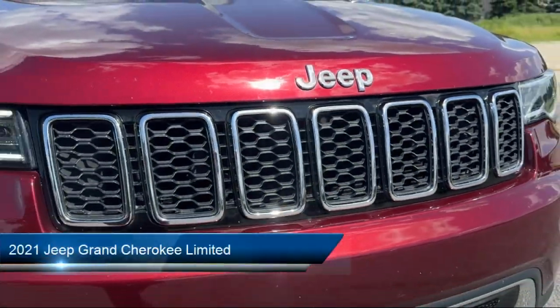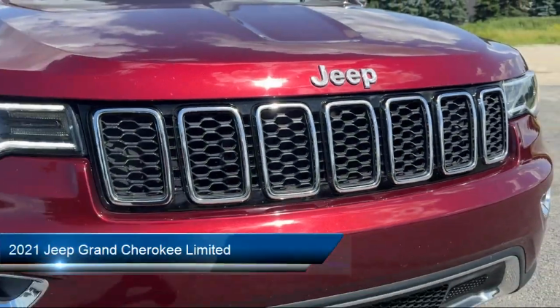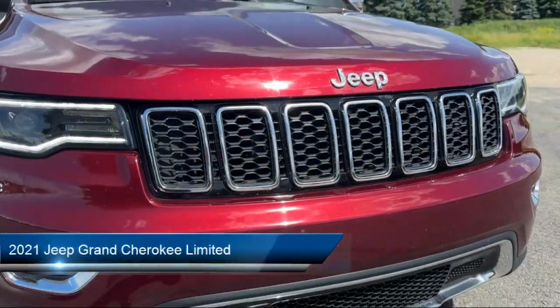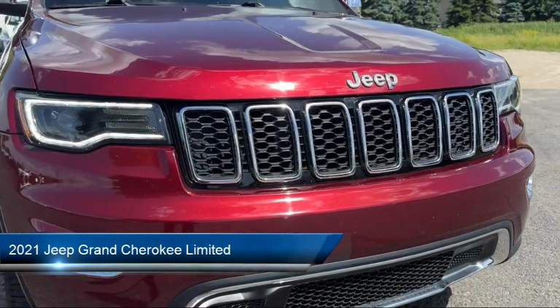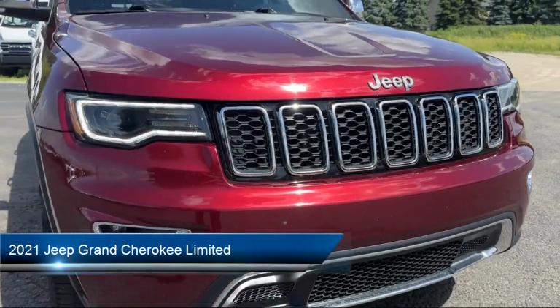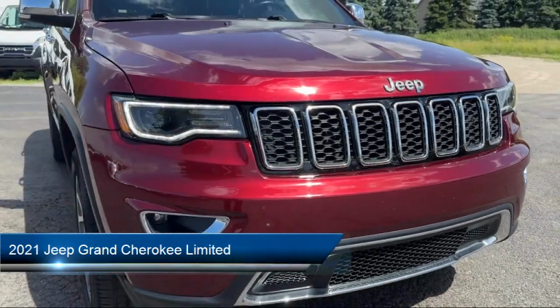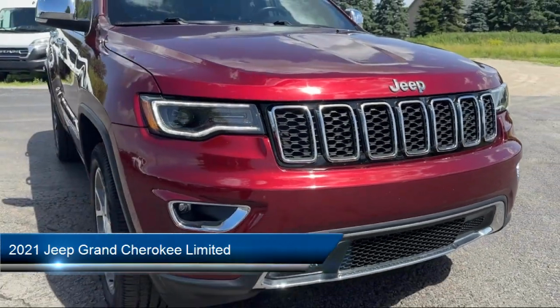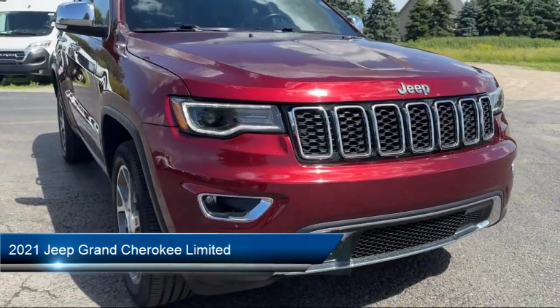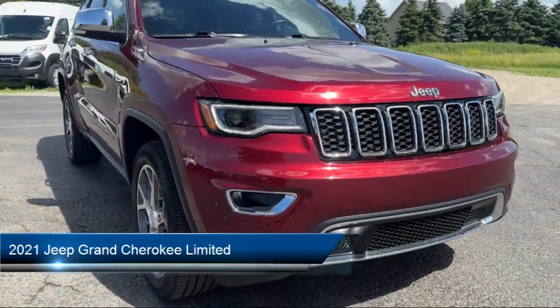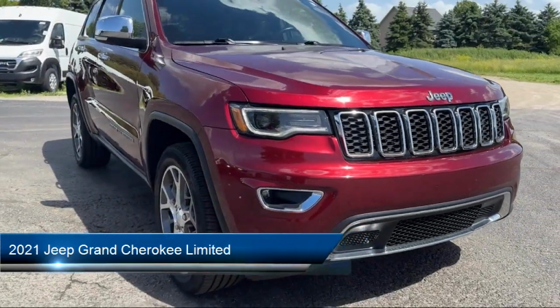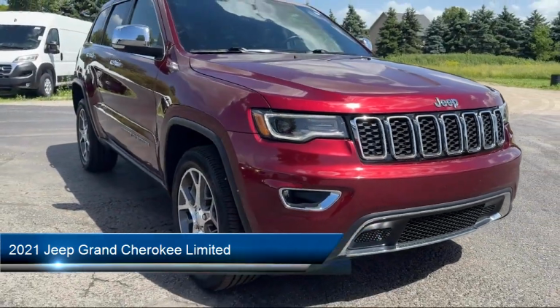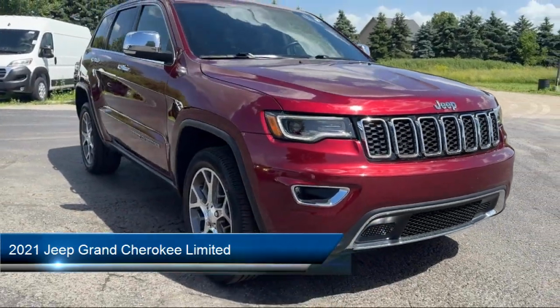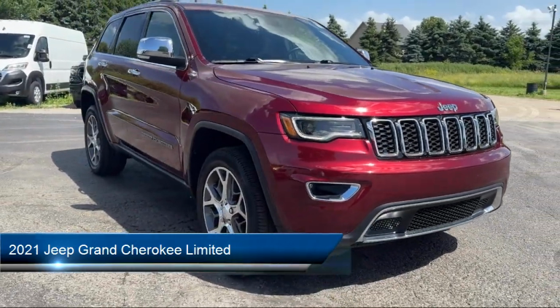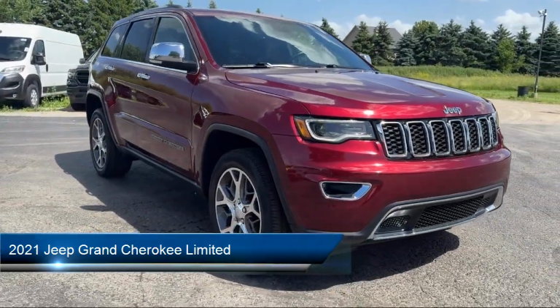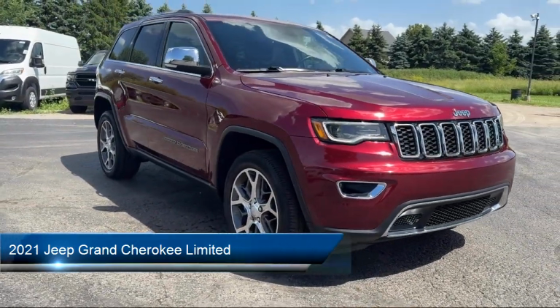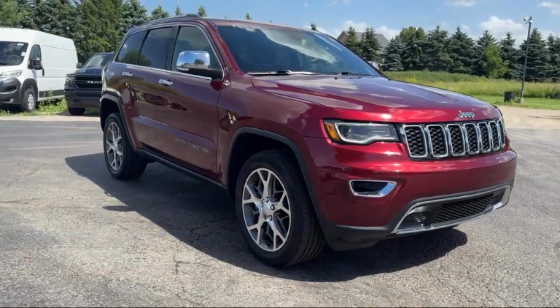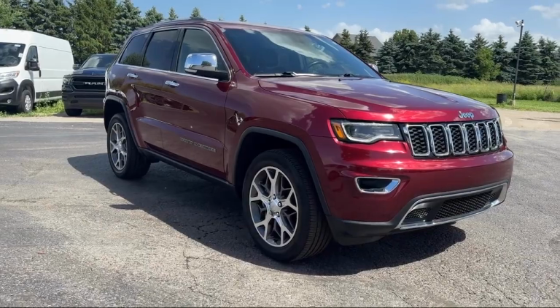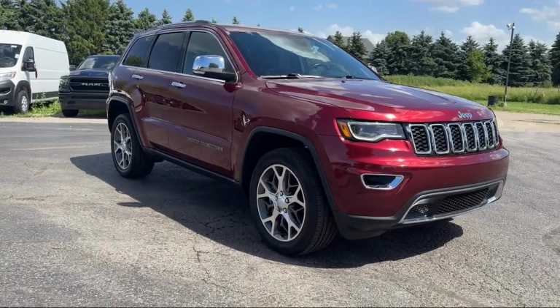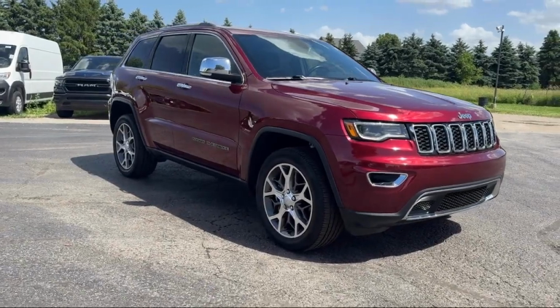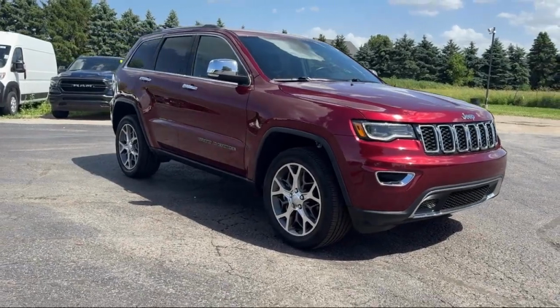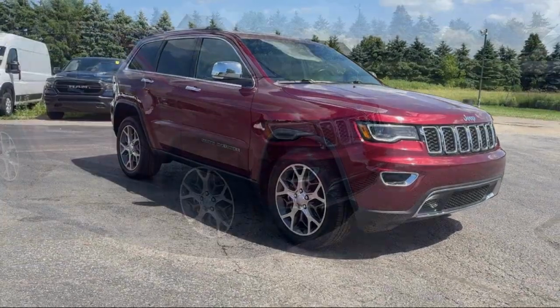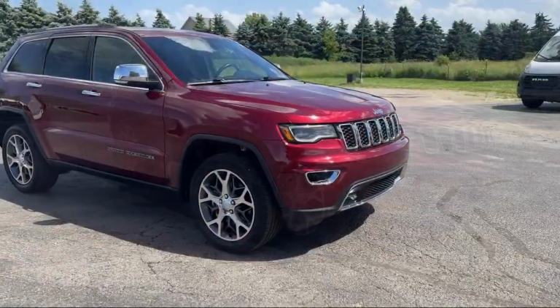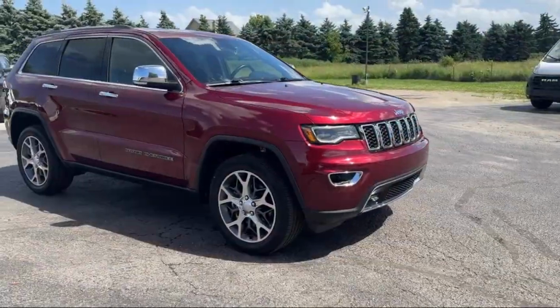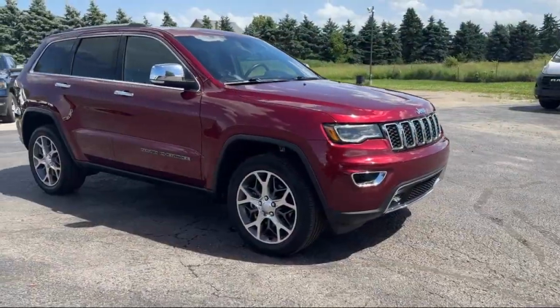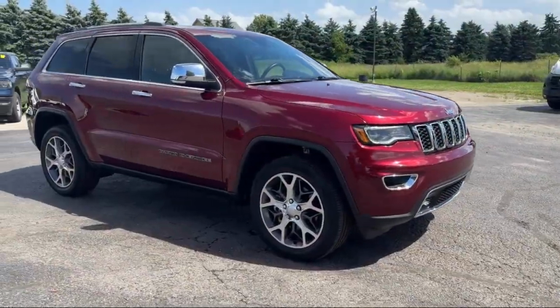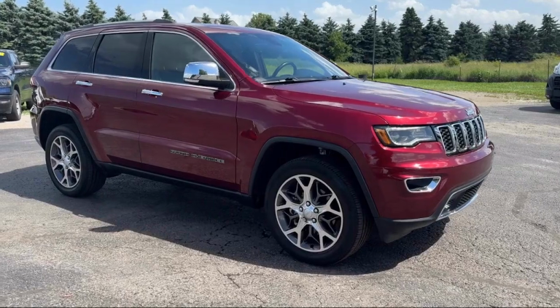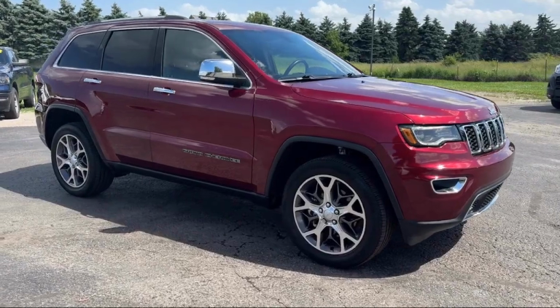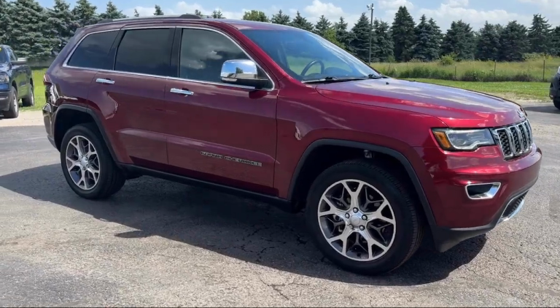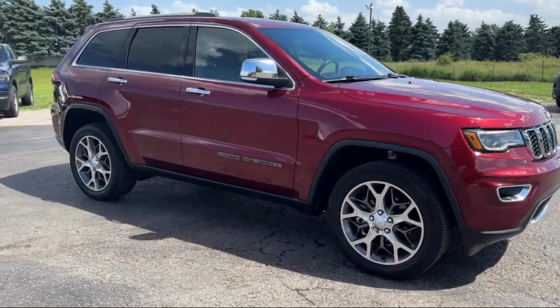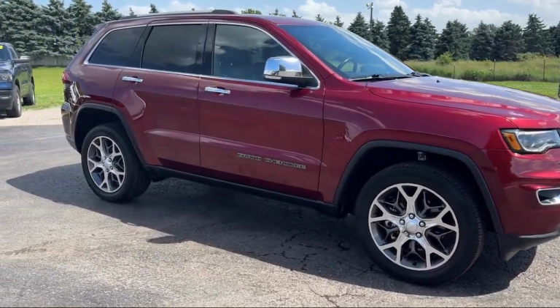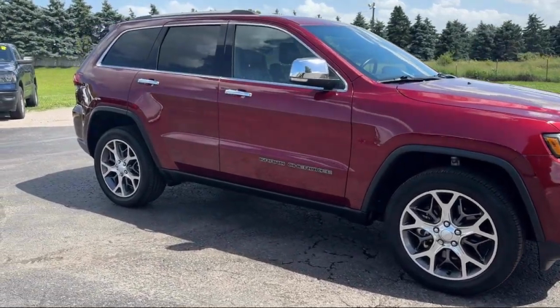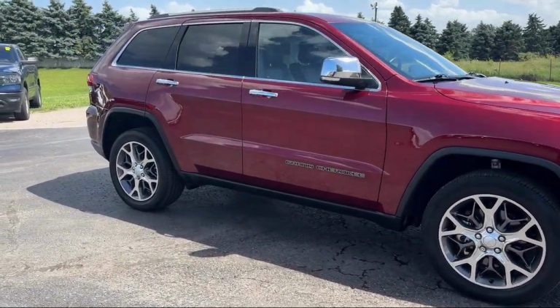It comes equipped with Garage Door Transmitter, Apple CarPlay, HD Radio, Park View Rear Backup Camera, Apple CarPlay and Android Auto.